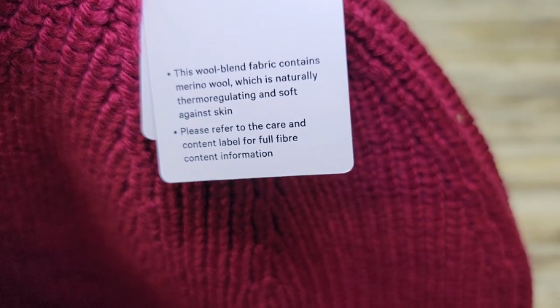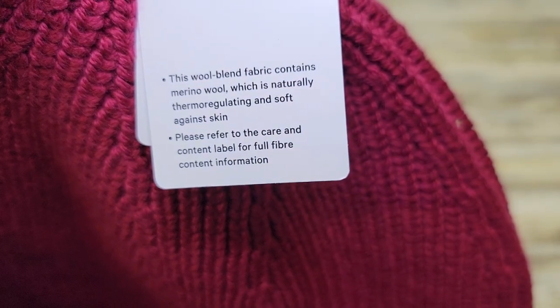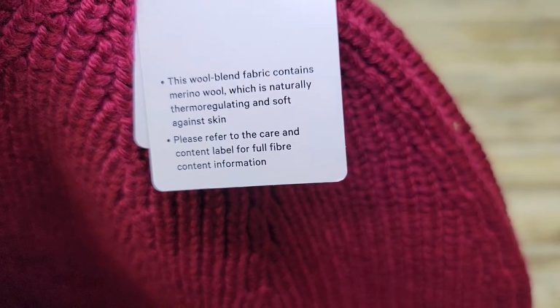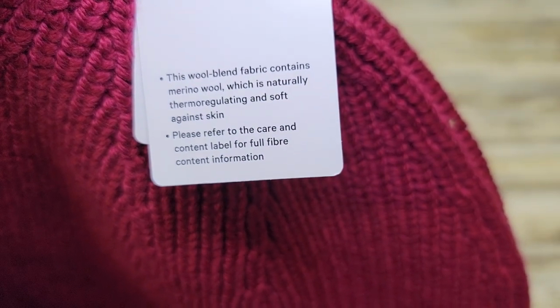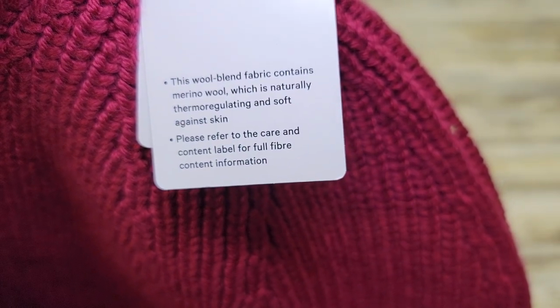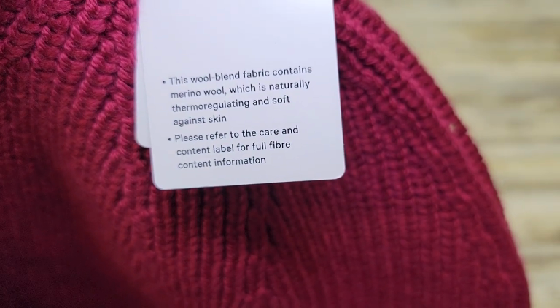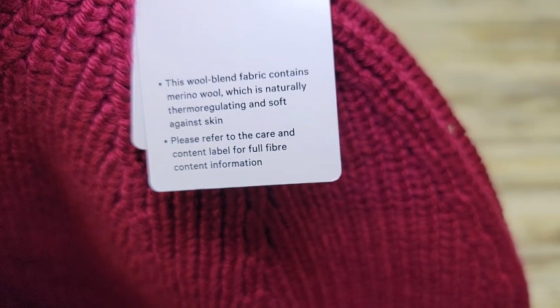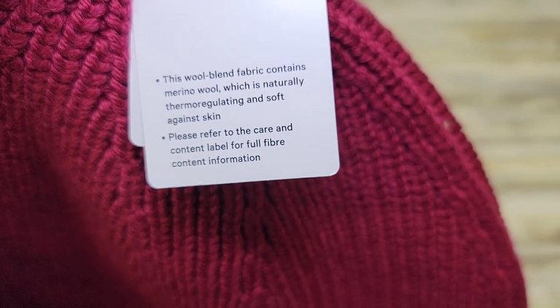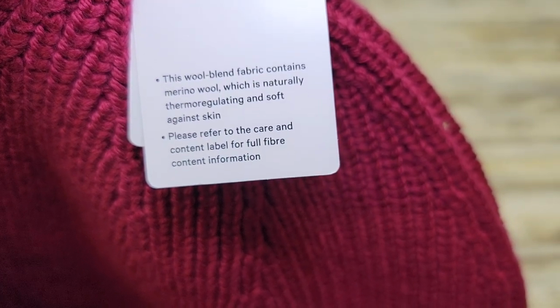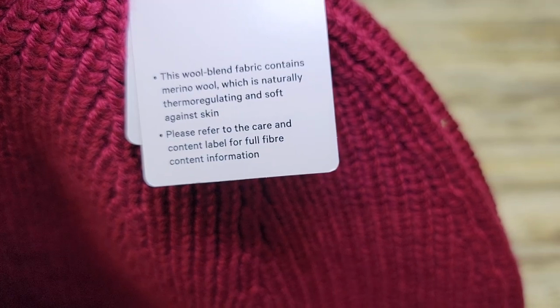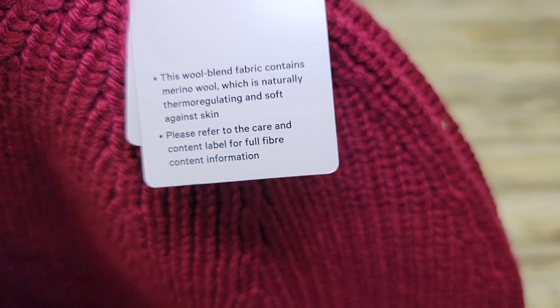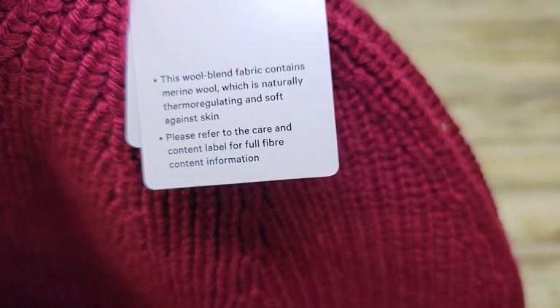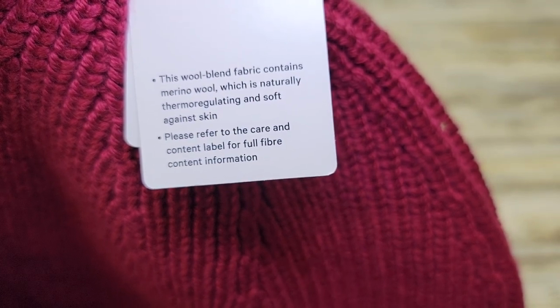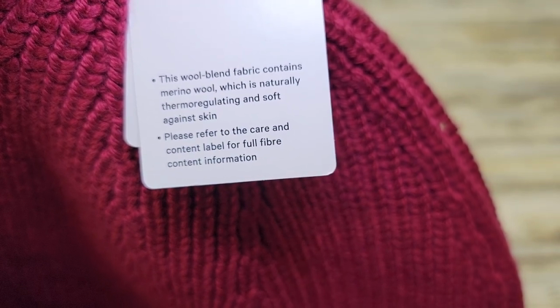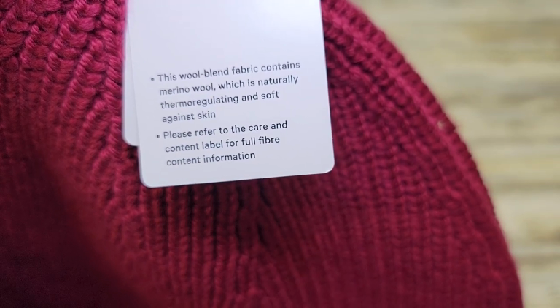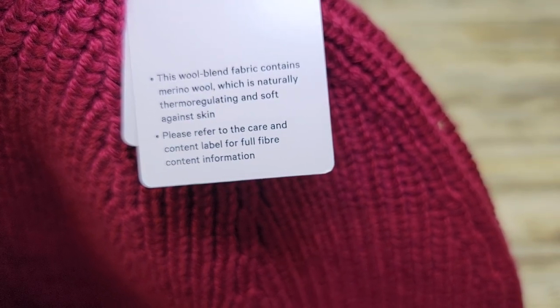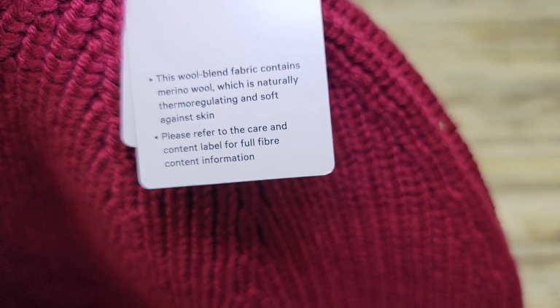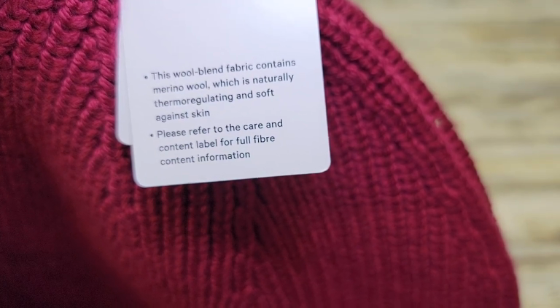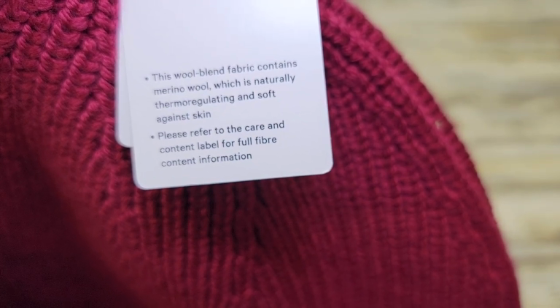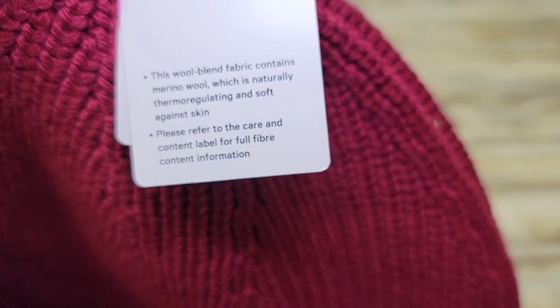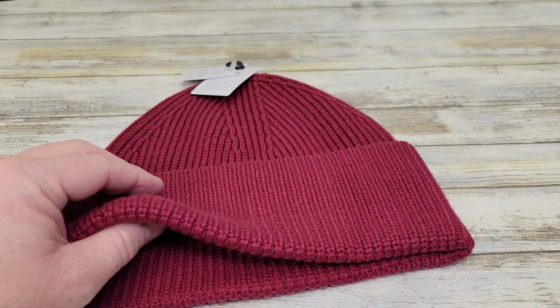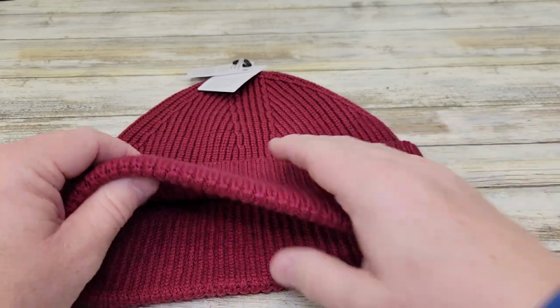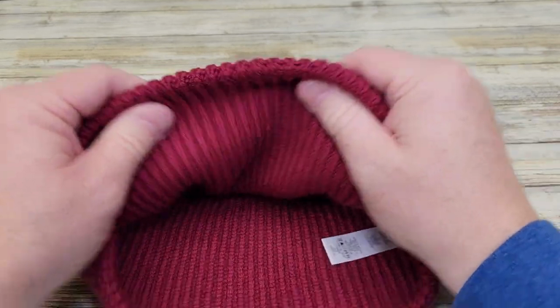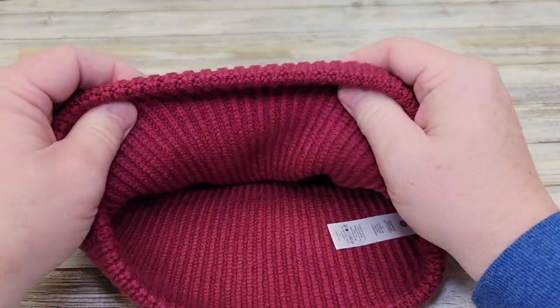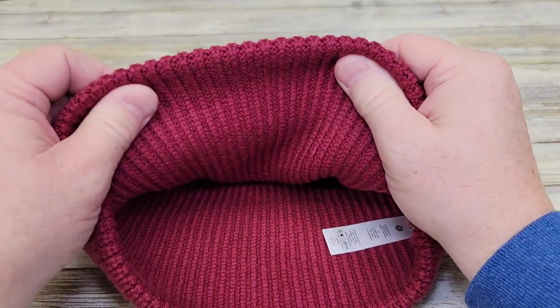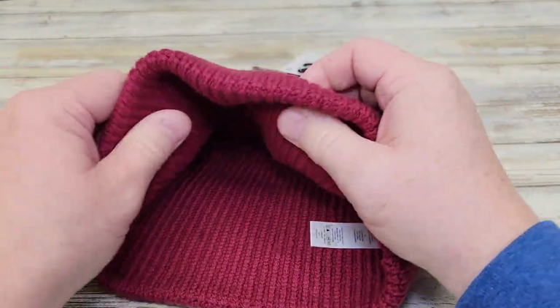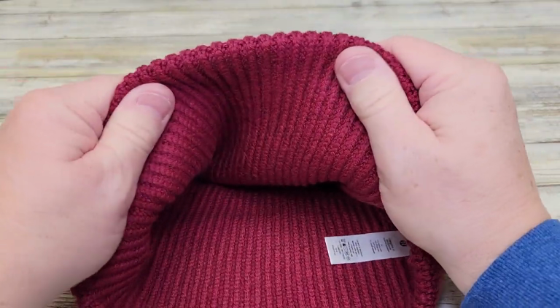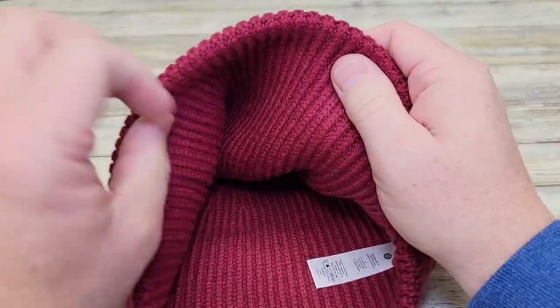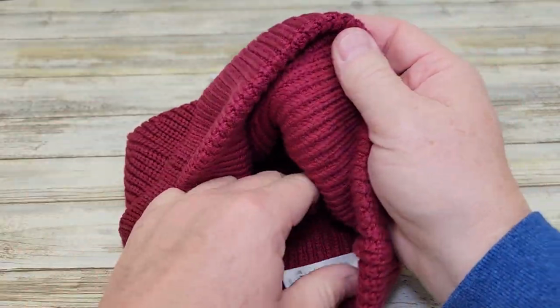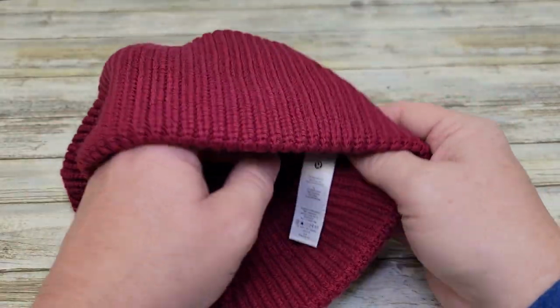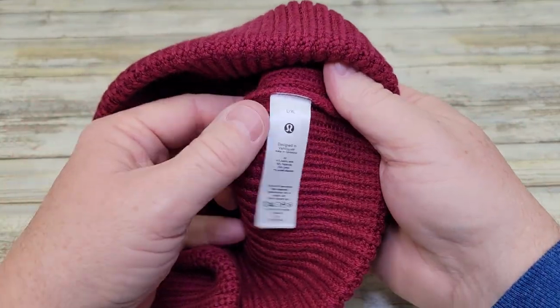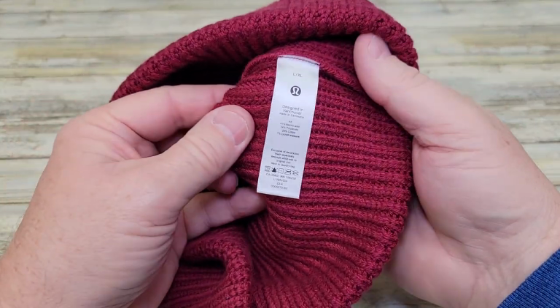It says this wool blend fabric contains merino wool, which is naturally thermolic and soft against skin. I can tell you this feels very soft and it feels like it's going to have a lot of insulation in it.